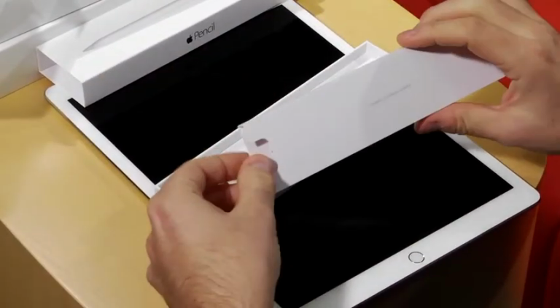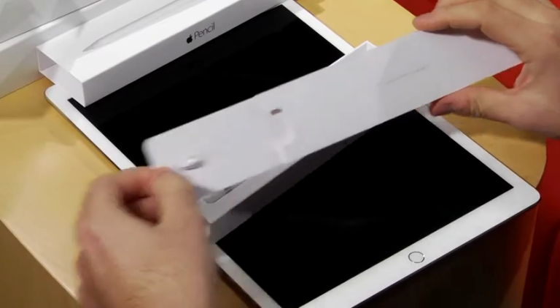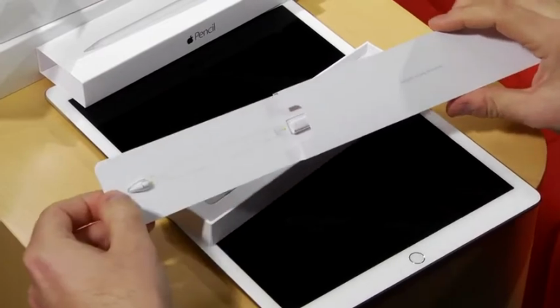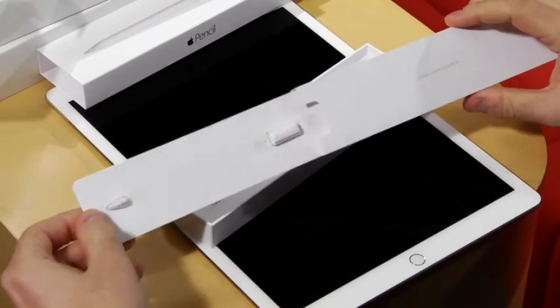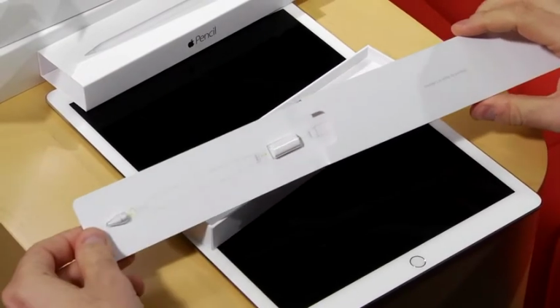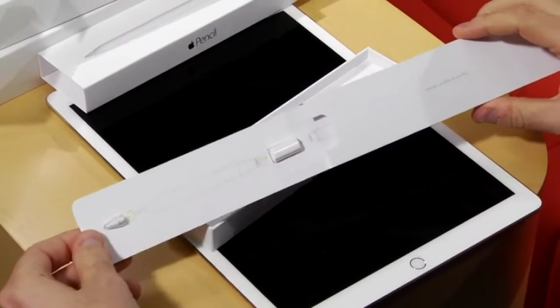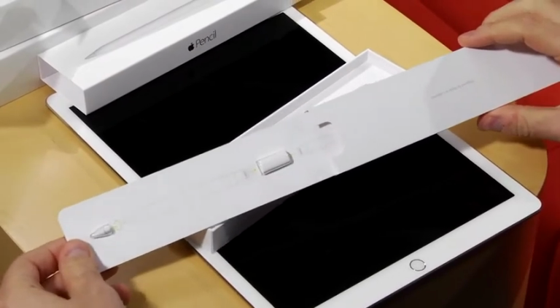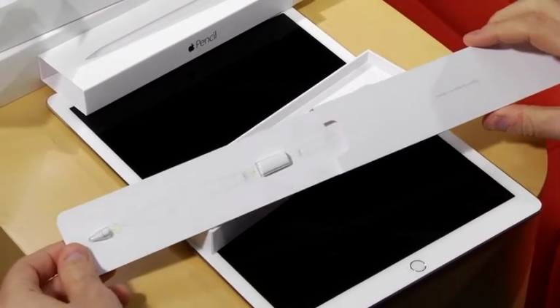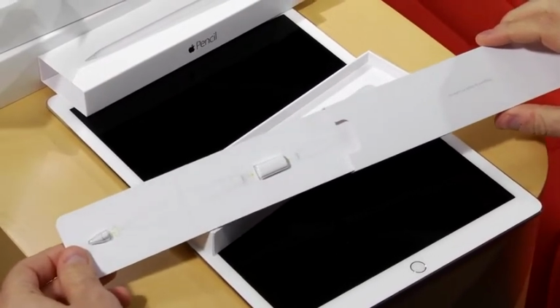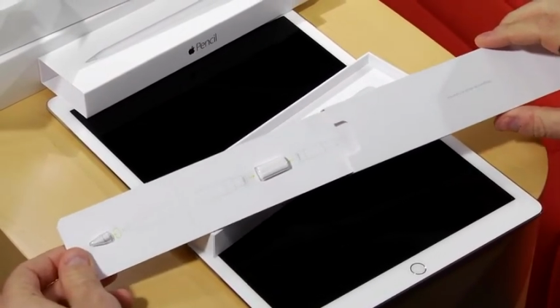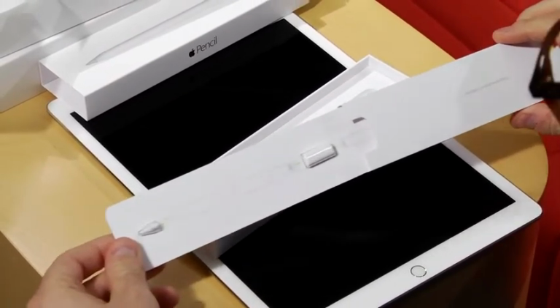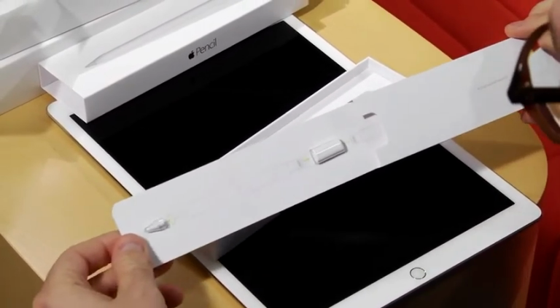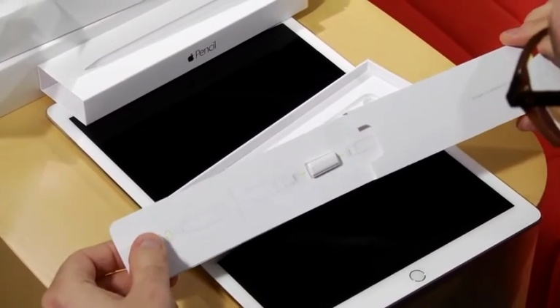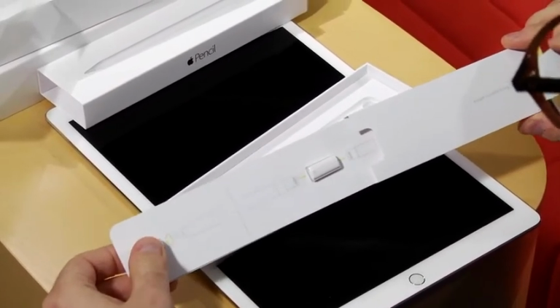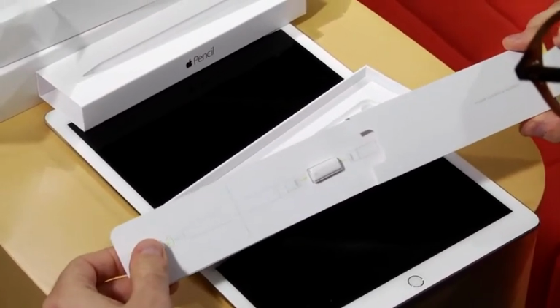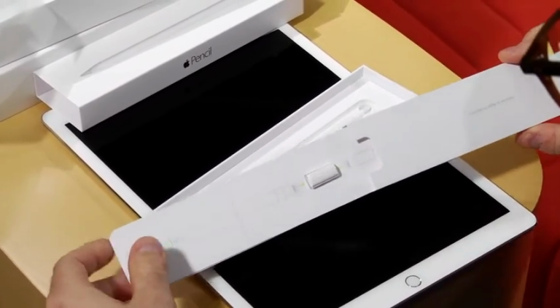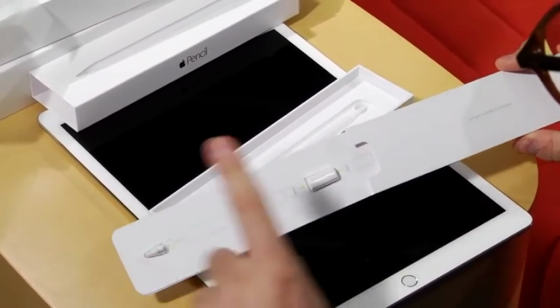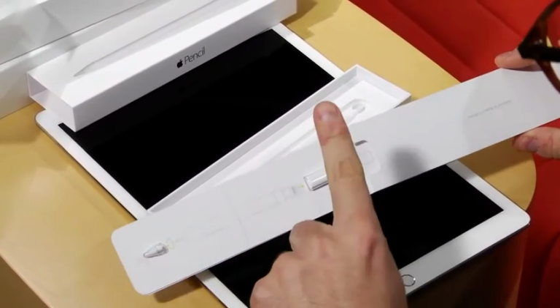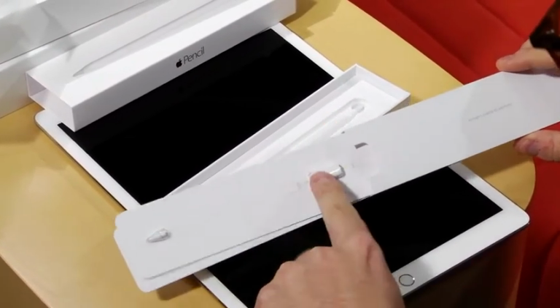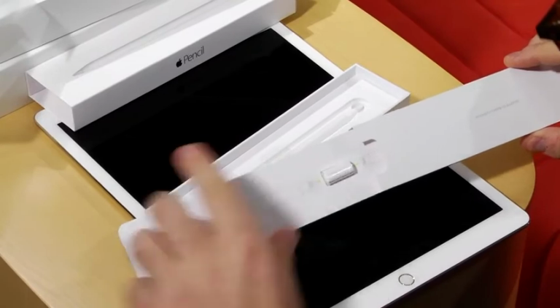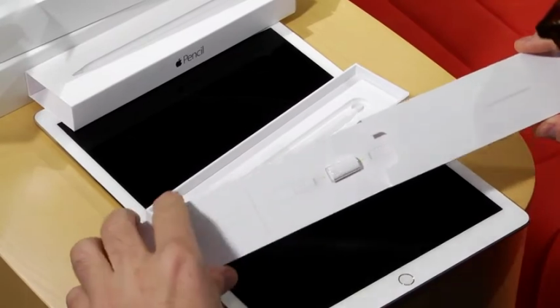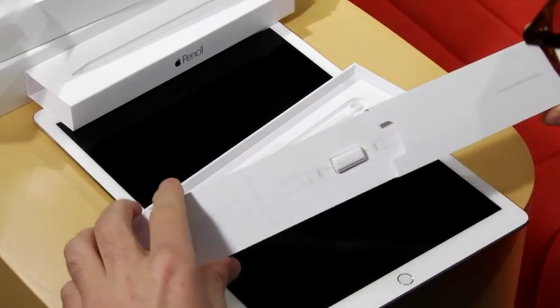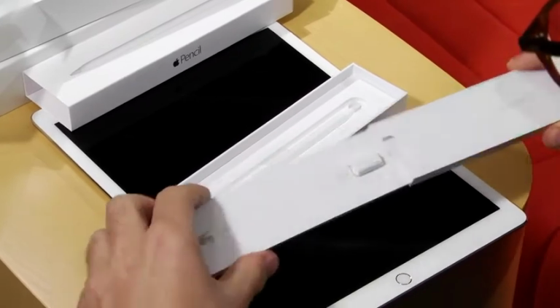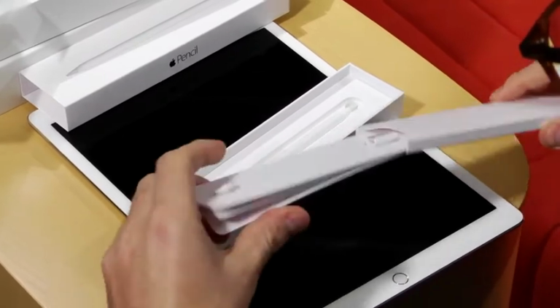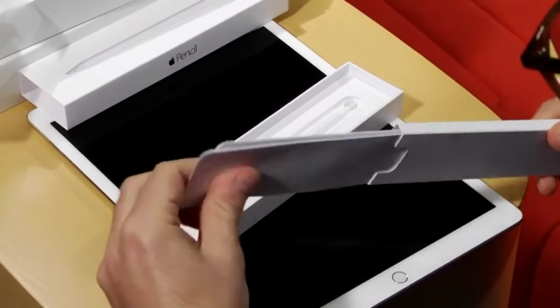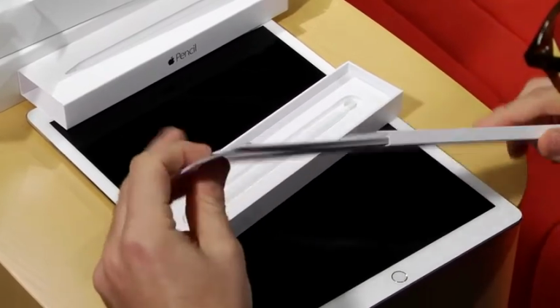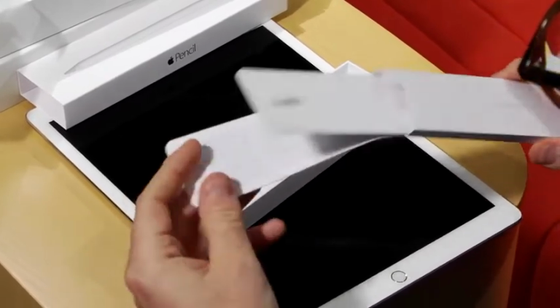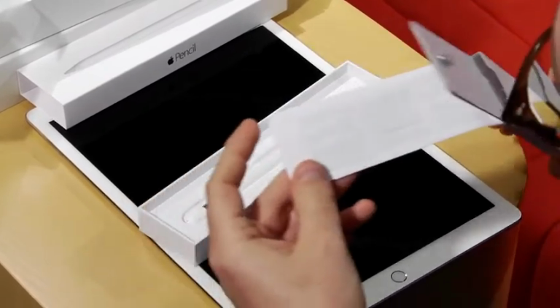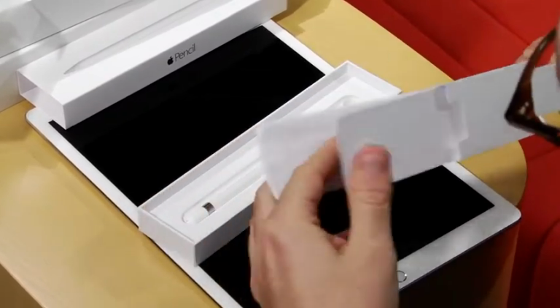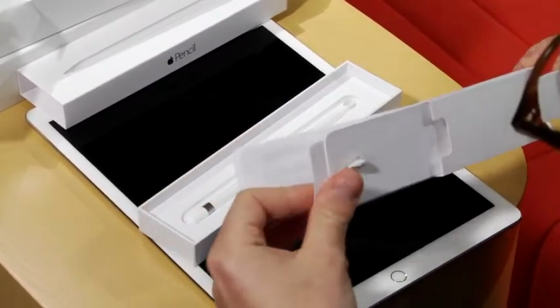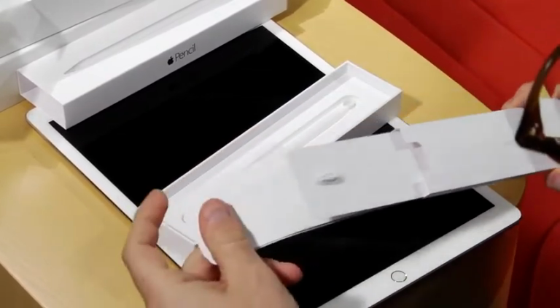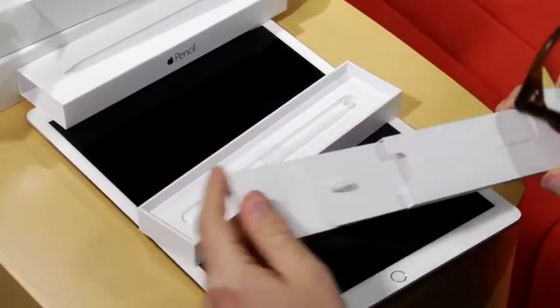In this box we have what looks like a different tip, and this looks like it's for charging. And some instructions.